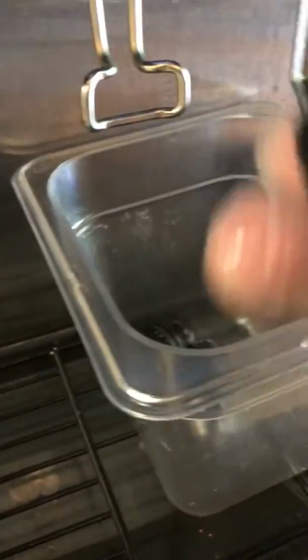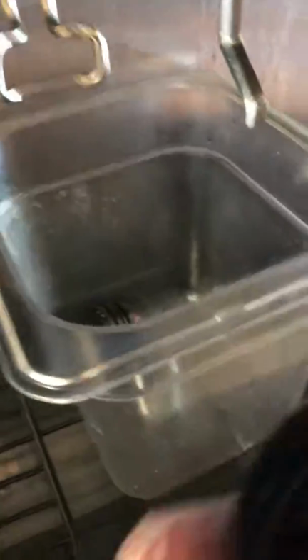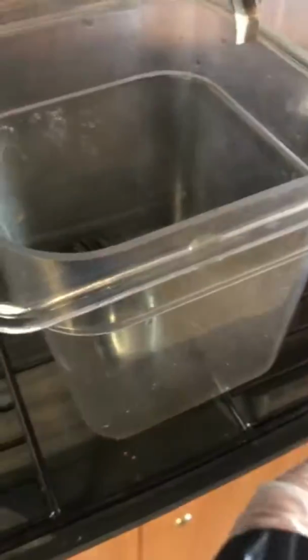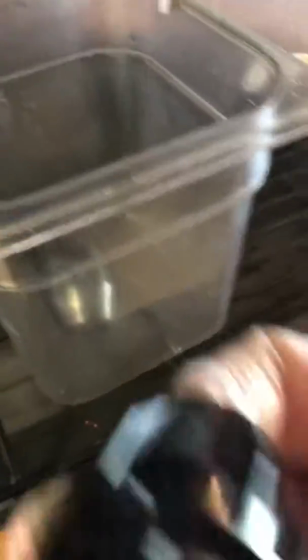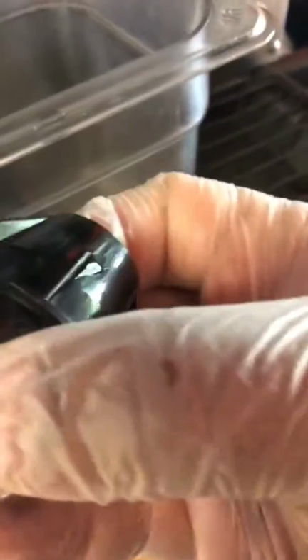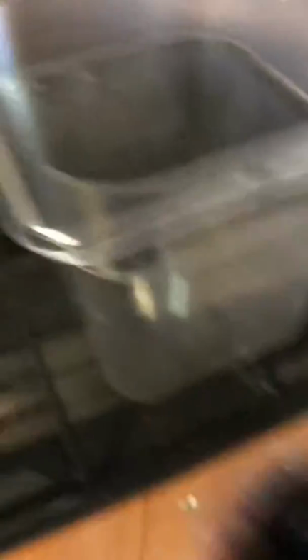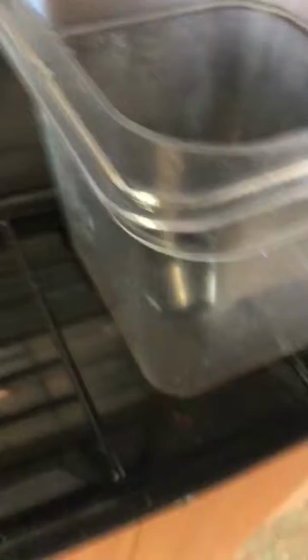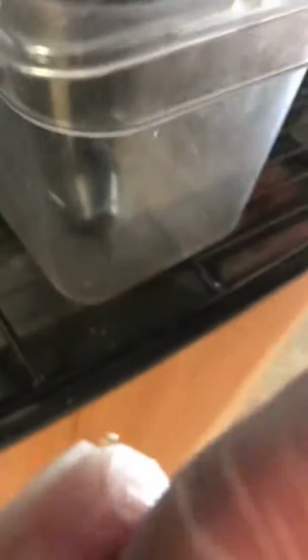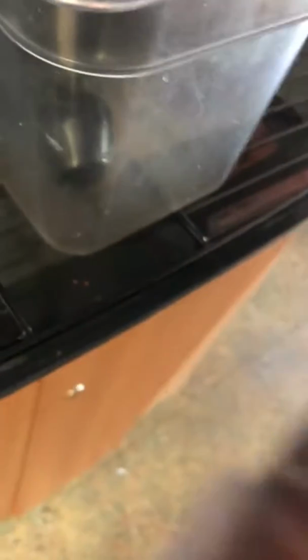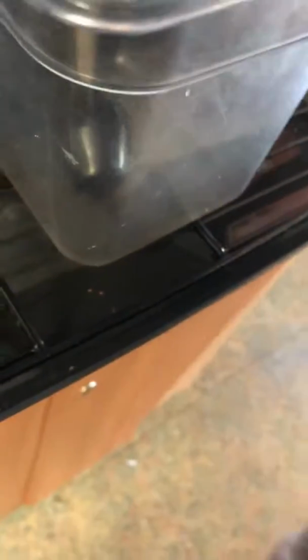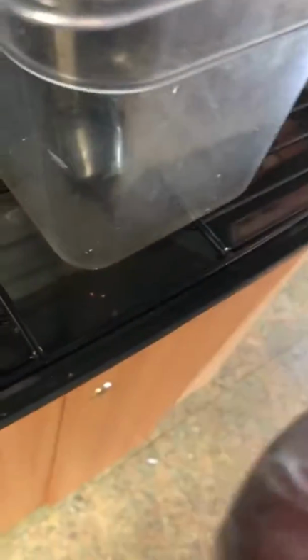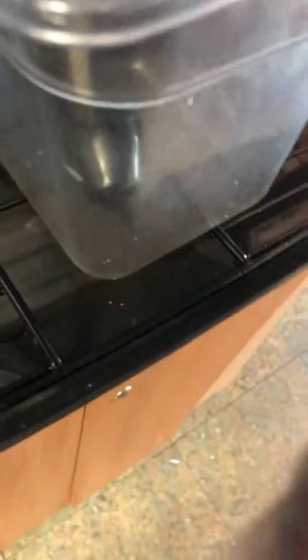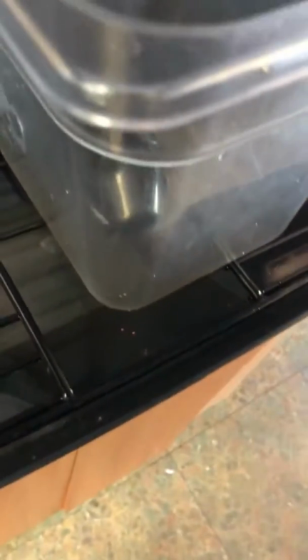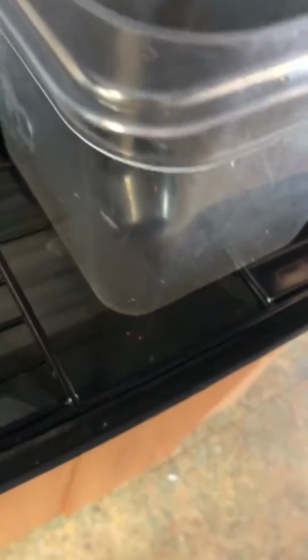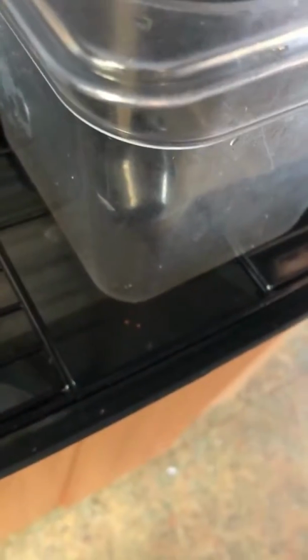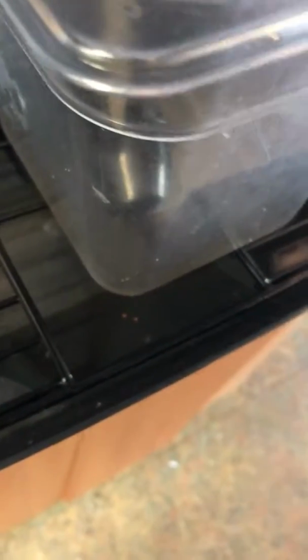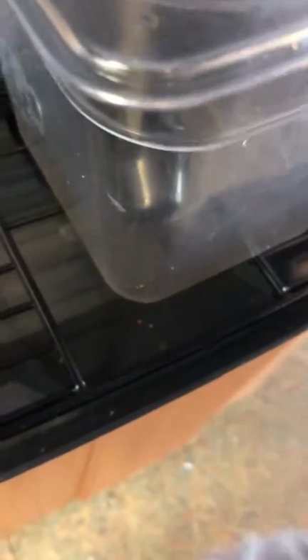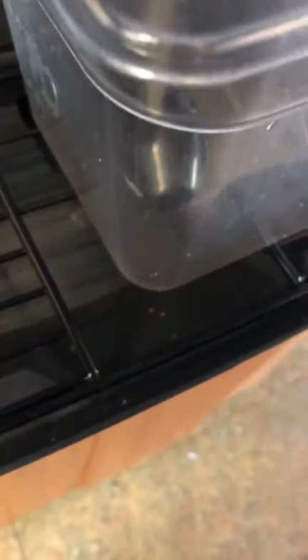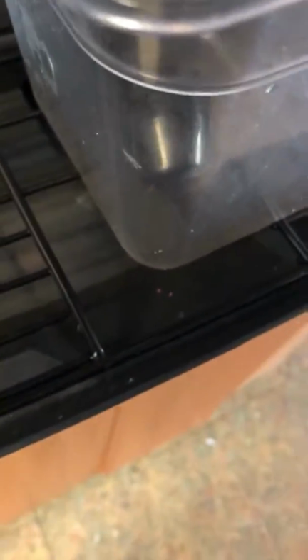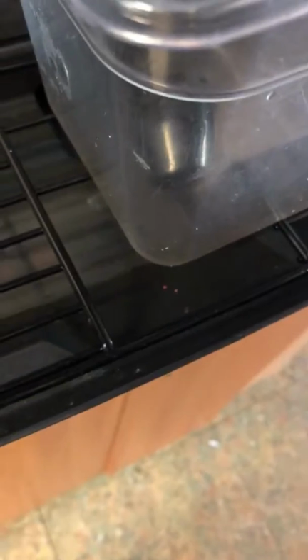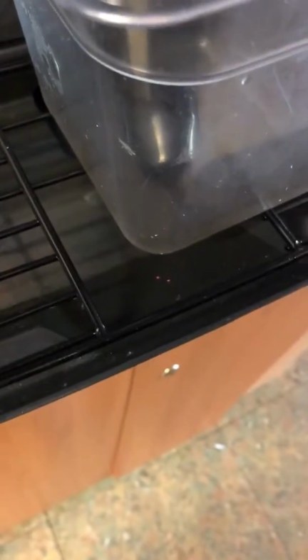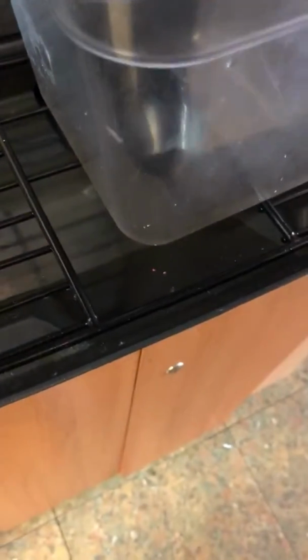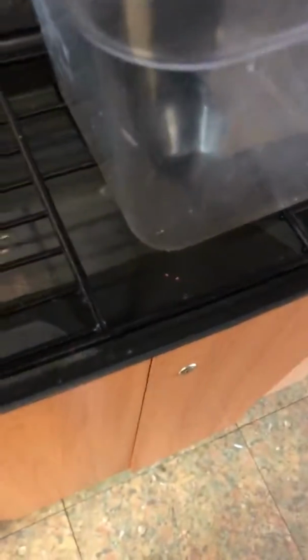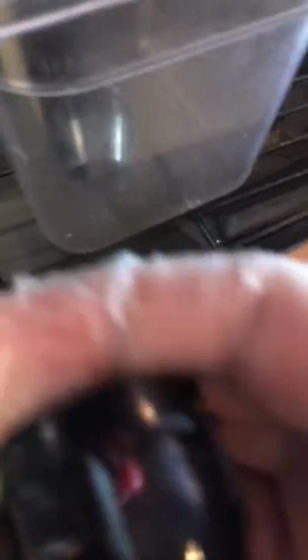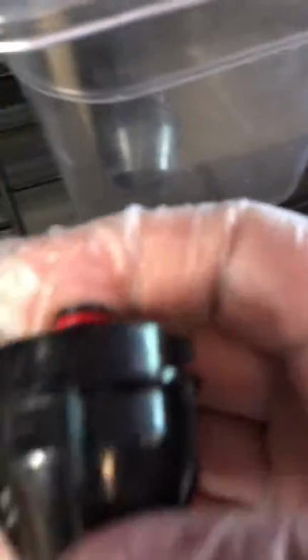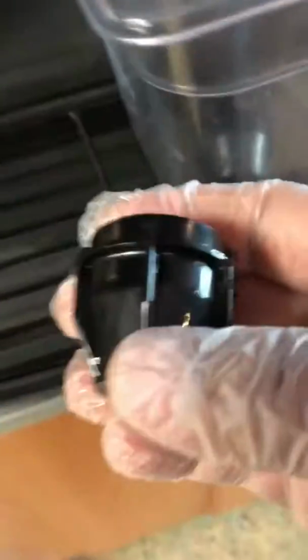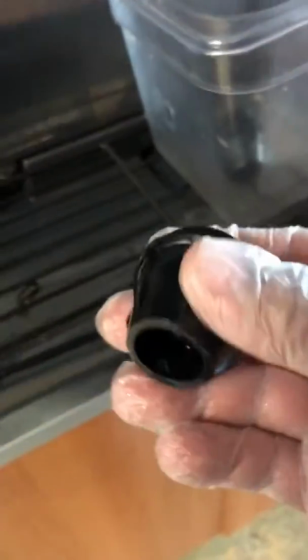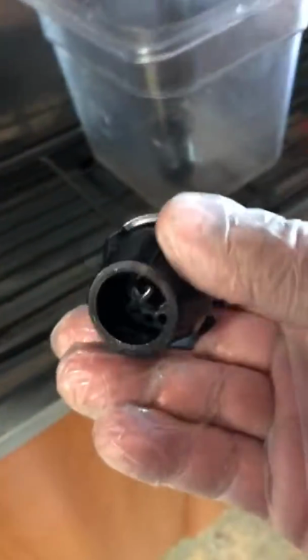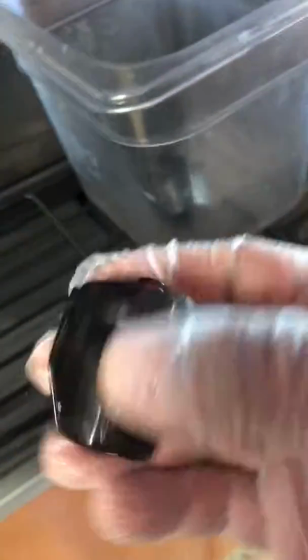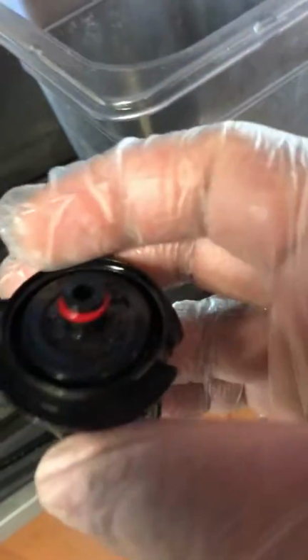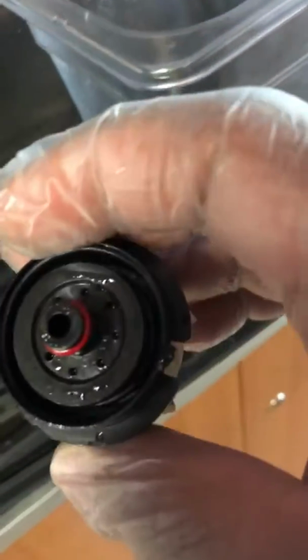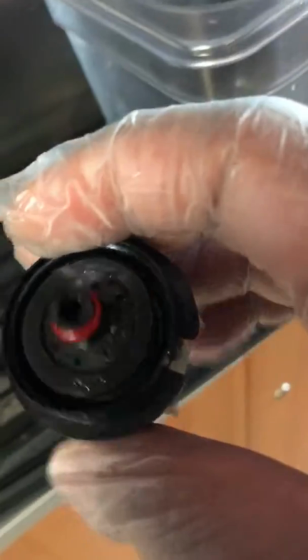You'll notice that I have gloves on. Always want to make sure that you wear gloves whenever you come in contact or are handling anything that is not going to be cooked after you handle it.